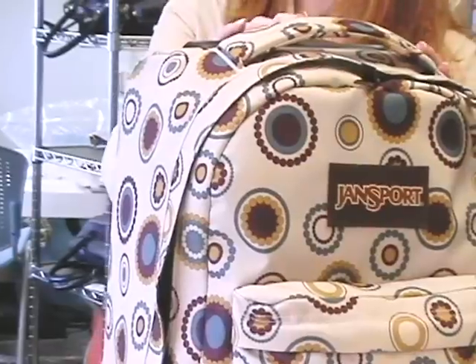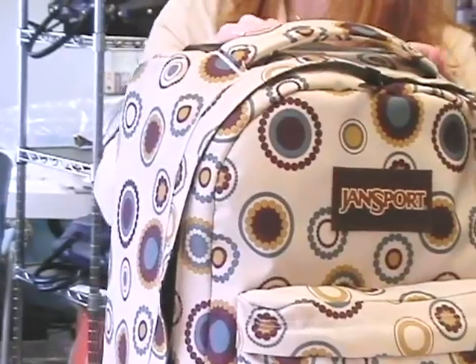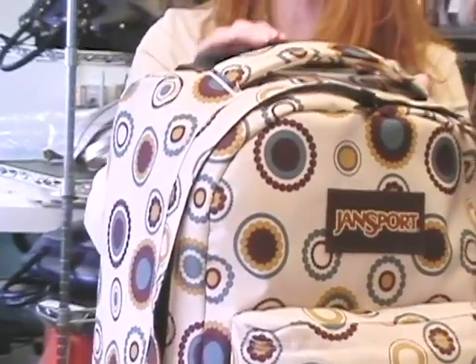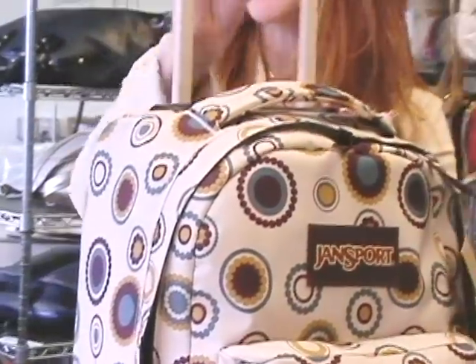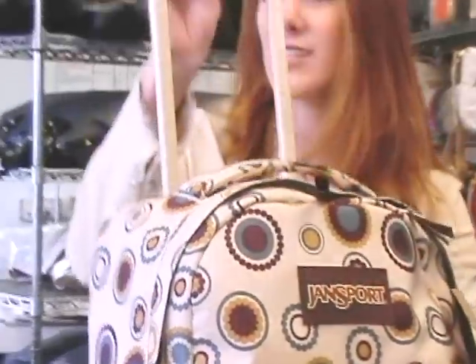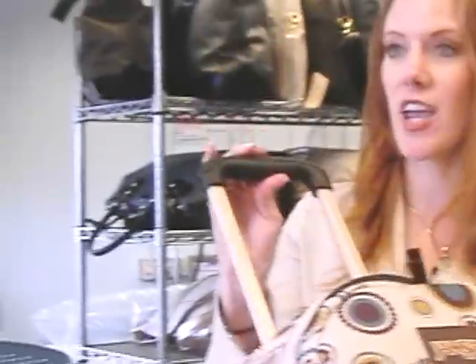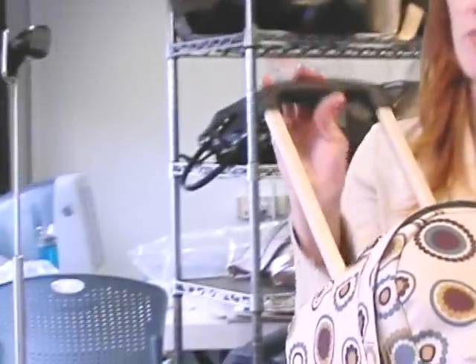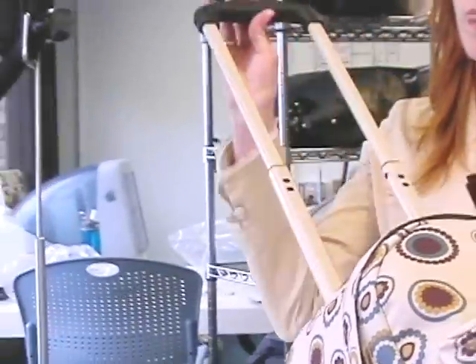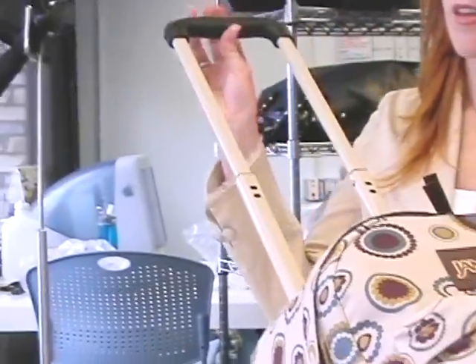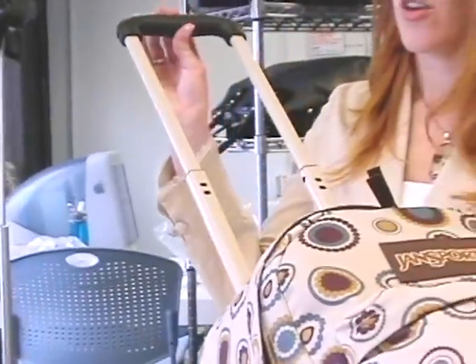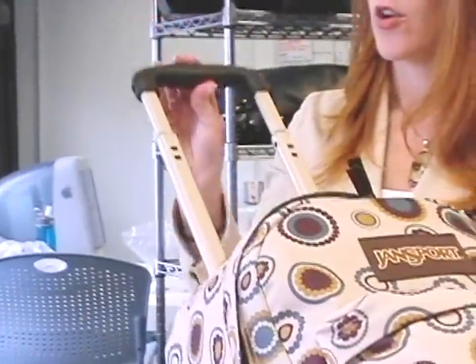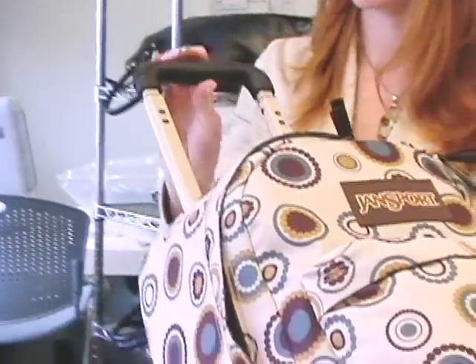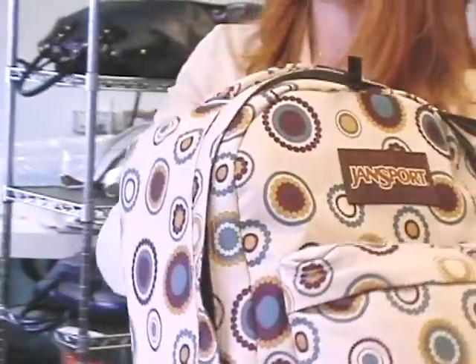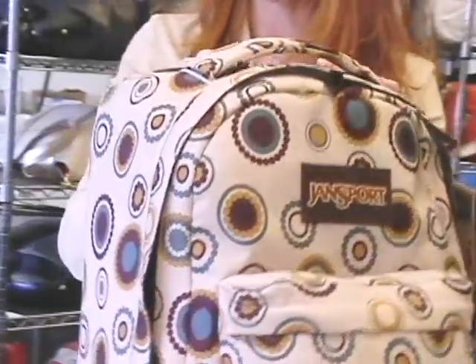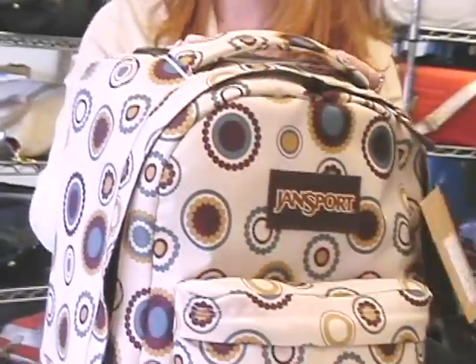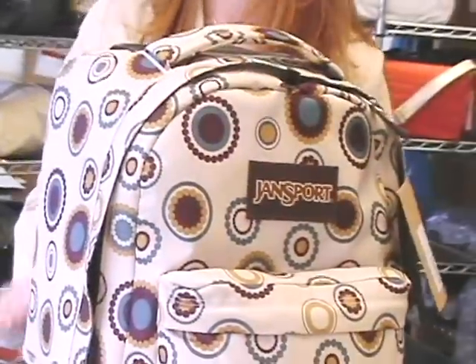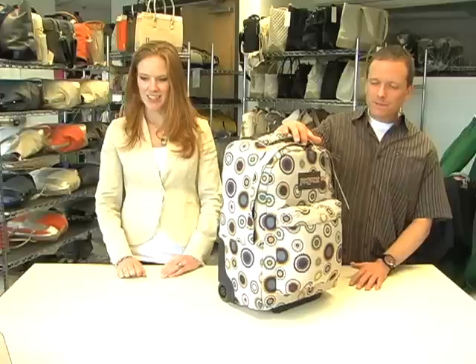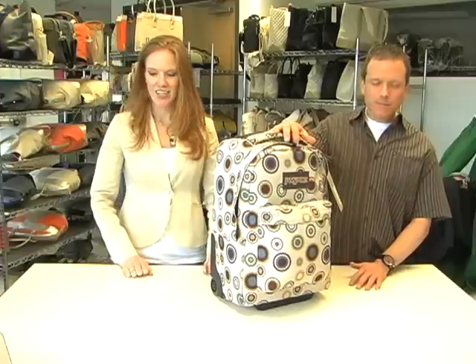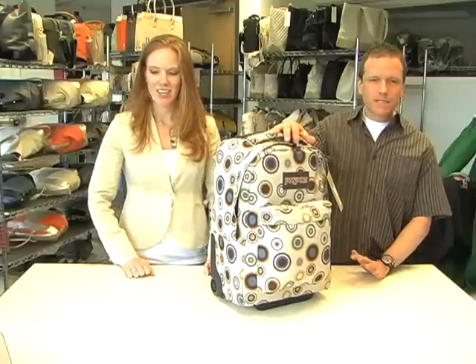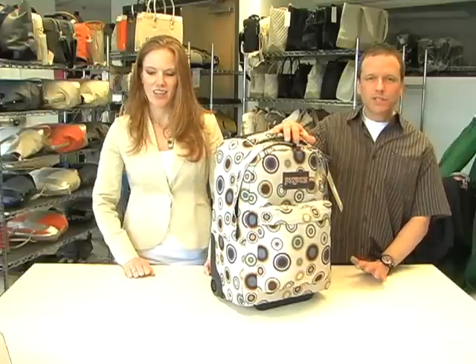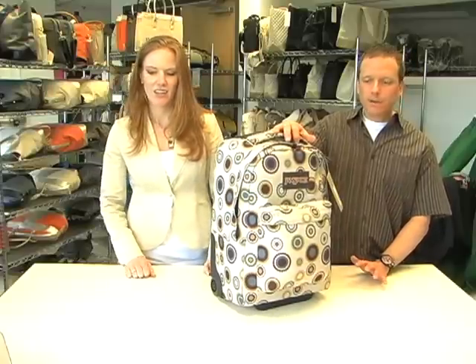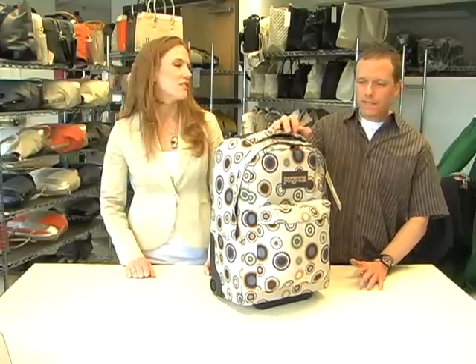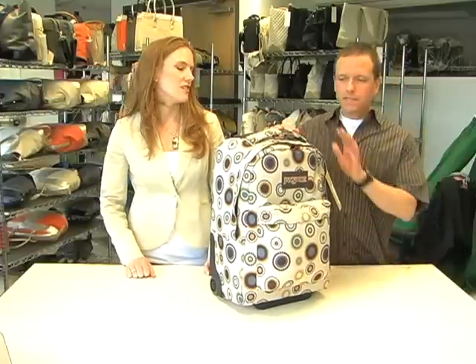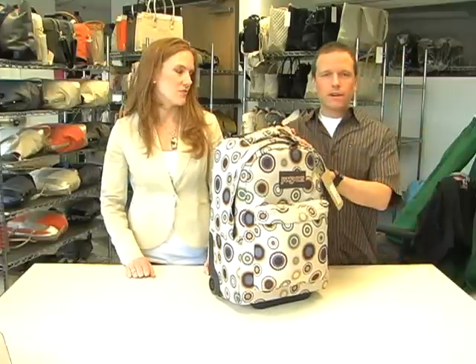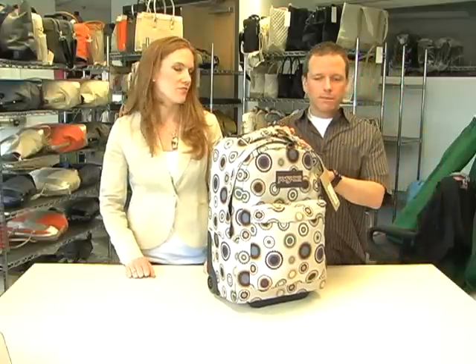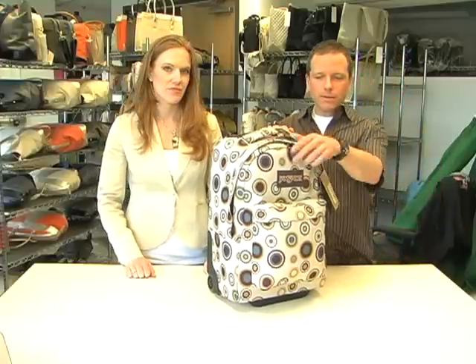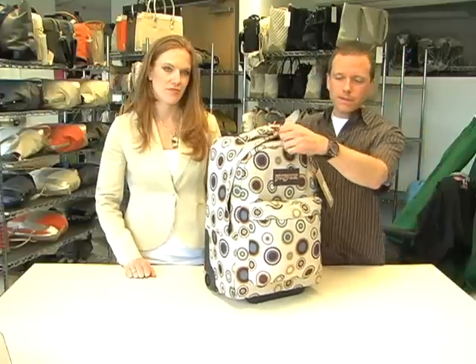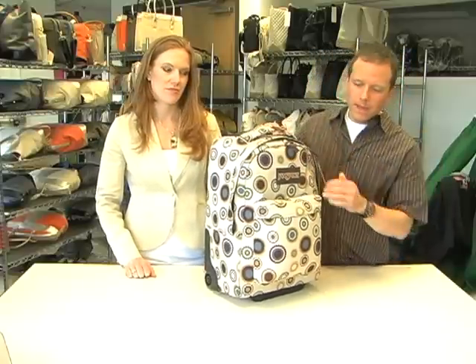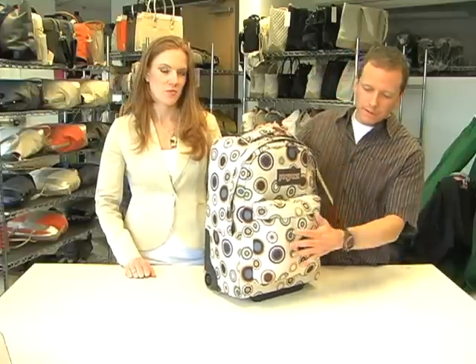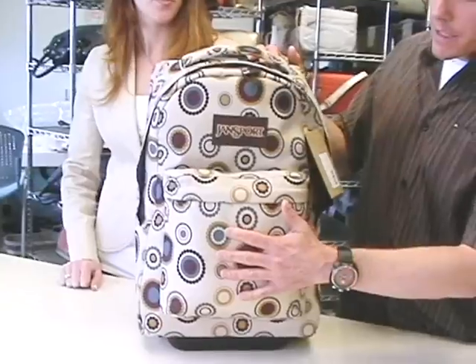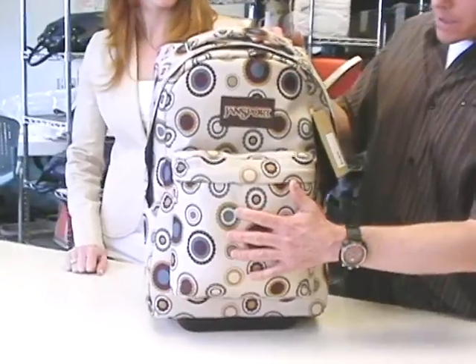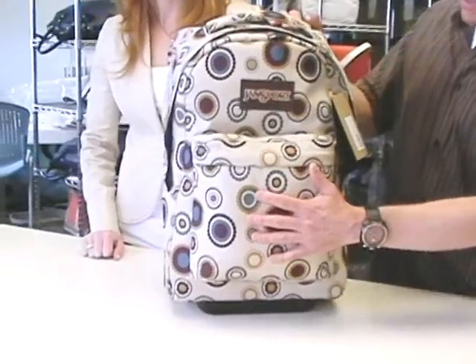Additionally, there is a retractable three-stage handle, great for users of all heights. This bag has just the right amount of organization — it's got a large main compartment and in the front it's got an organizer panel.